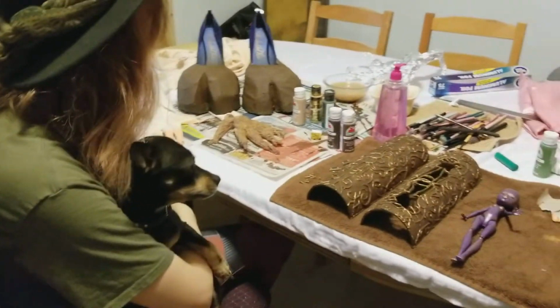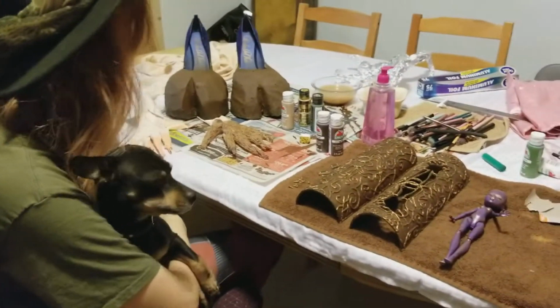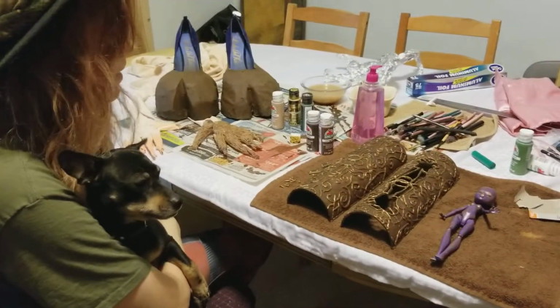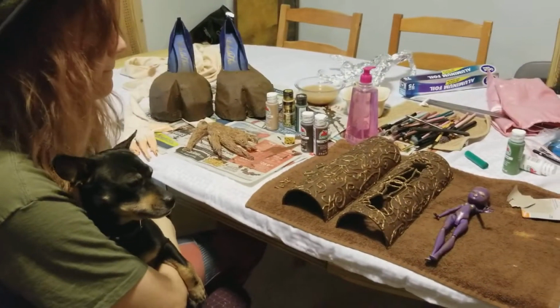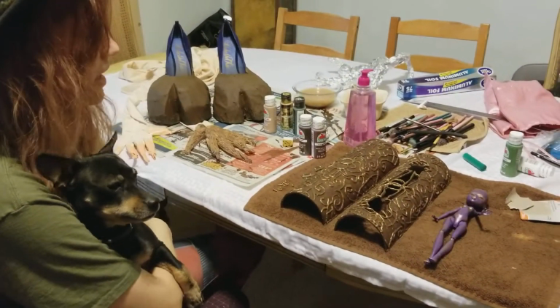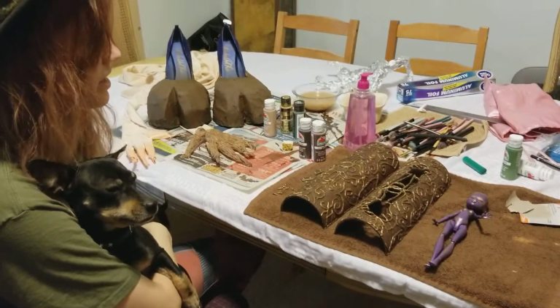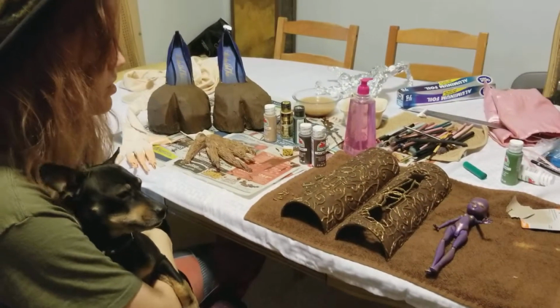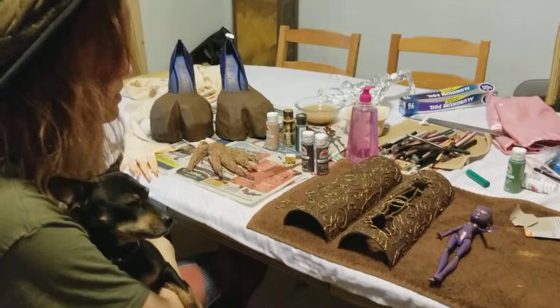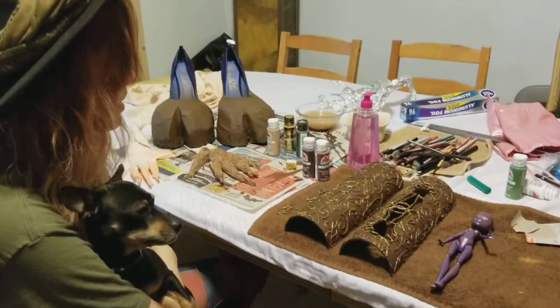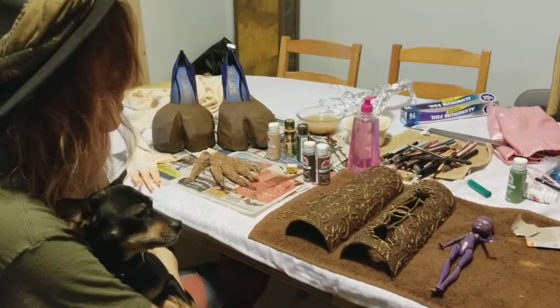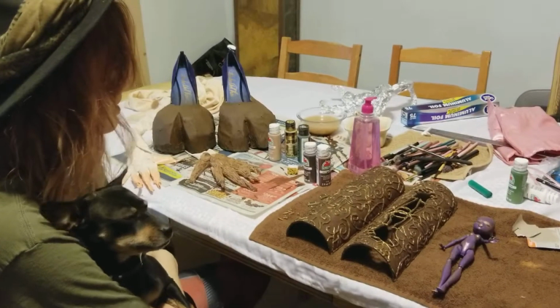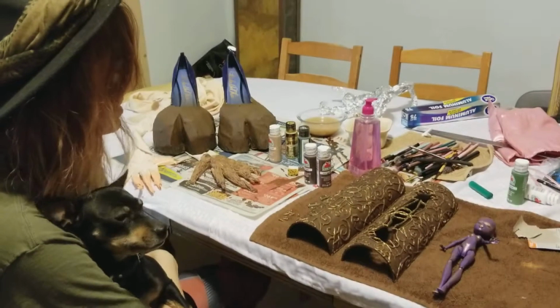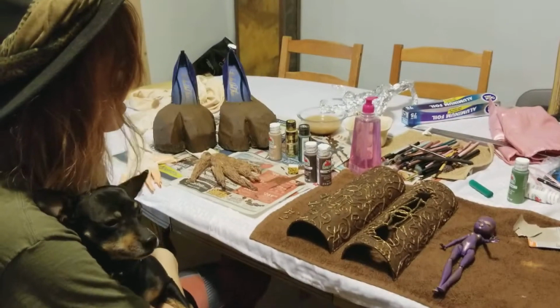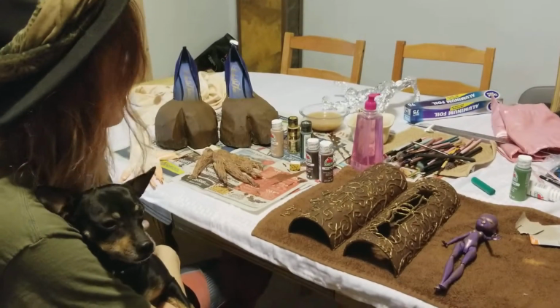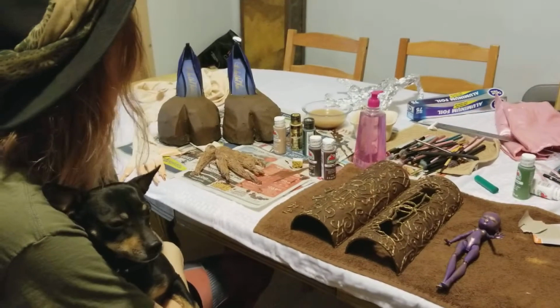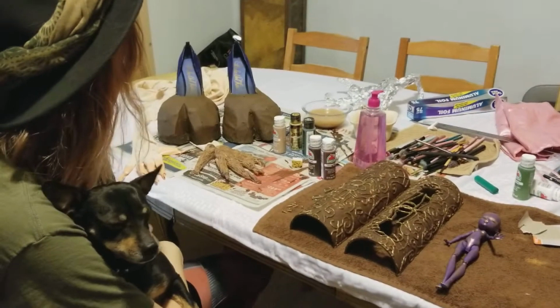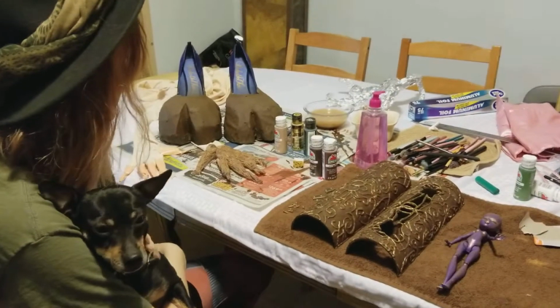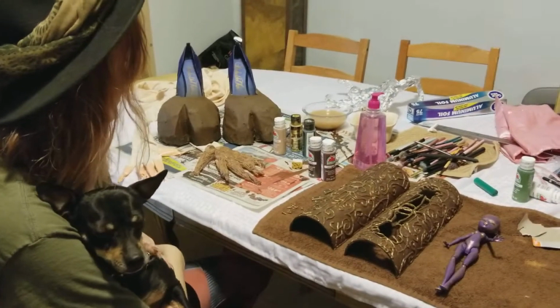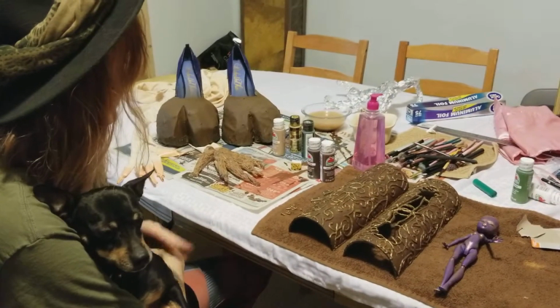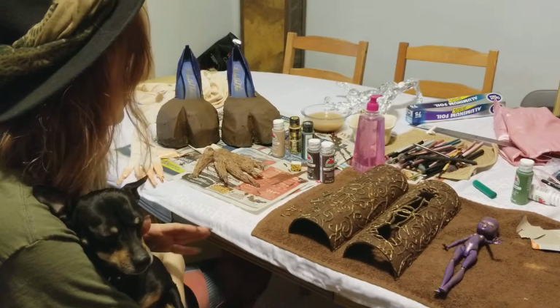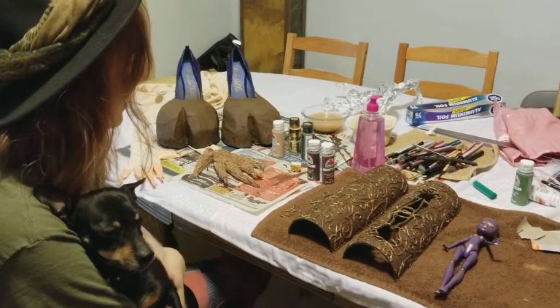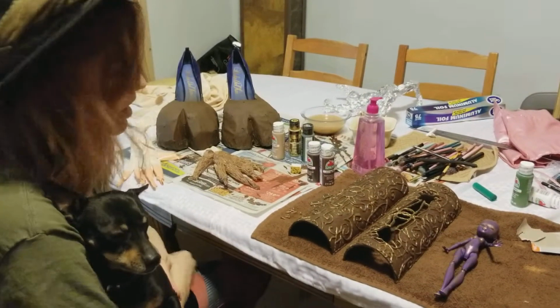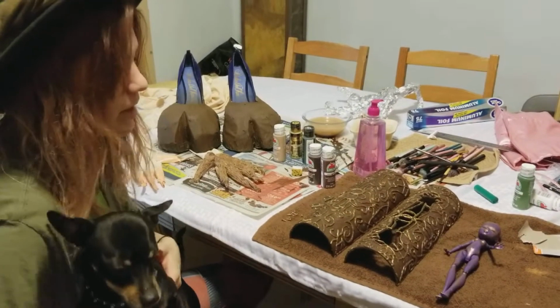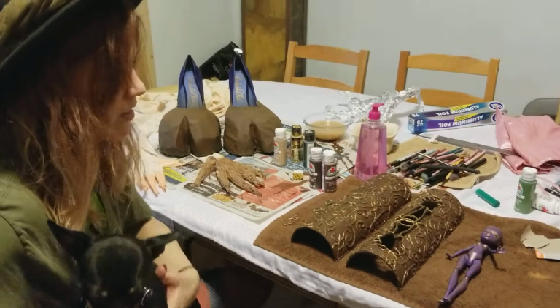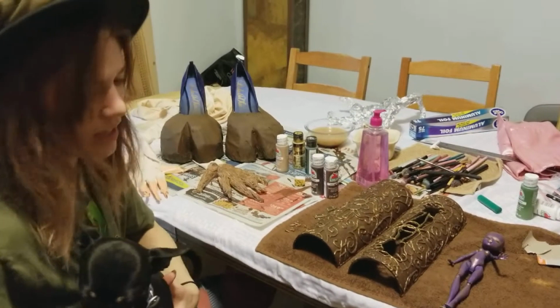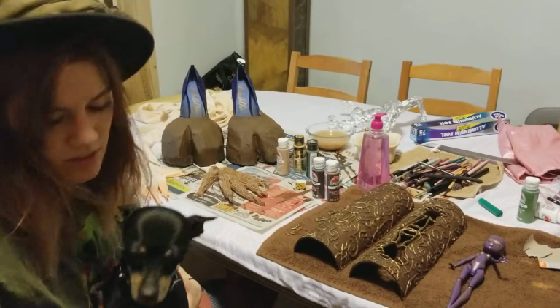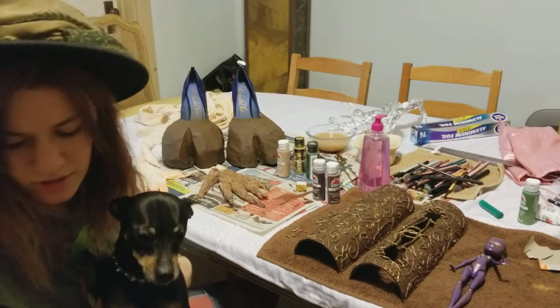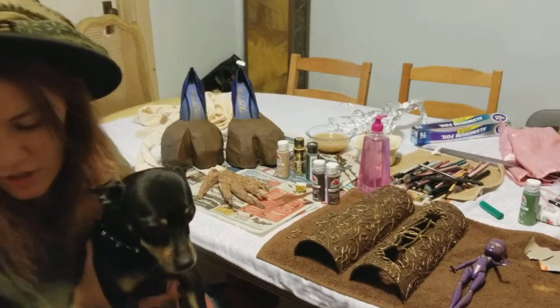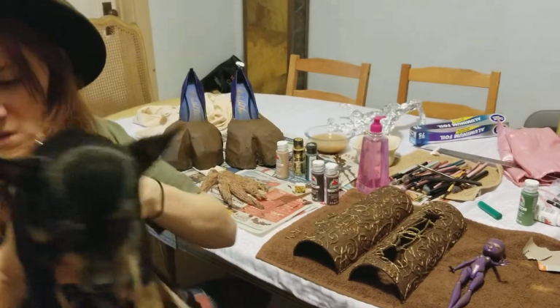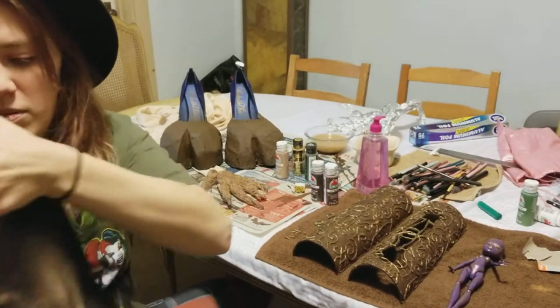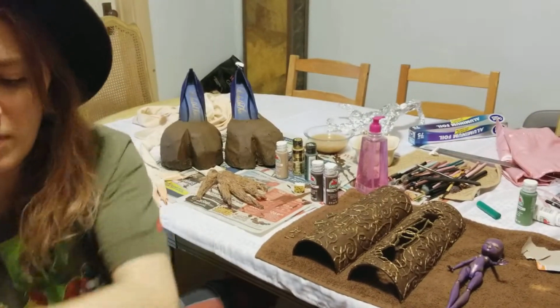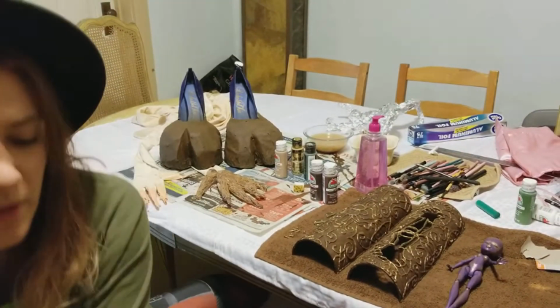I did quite a bit of work on some of the things we looked at last time and finally got to work a little bit on the hands. So let's show you what we're working with.